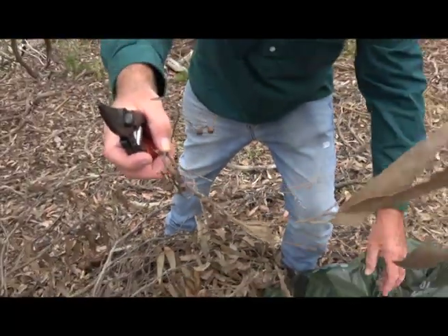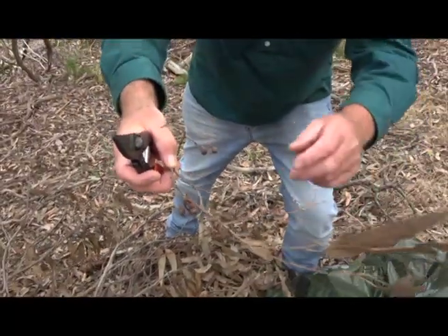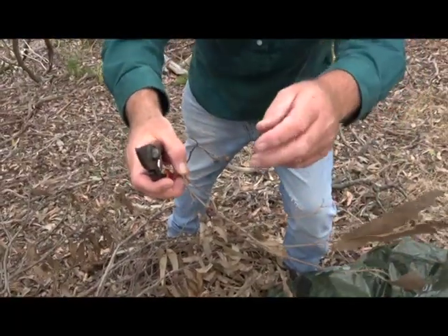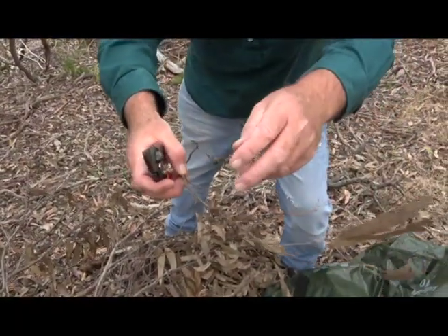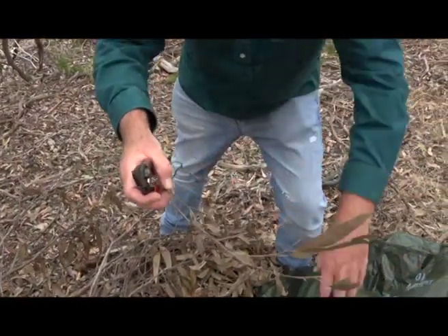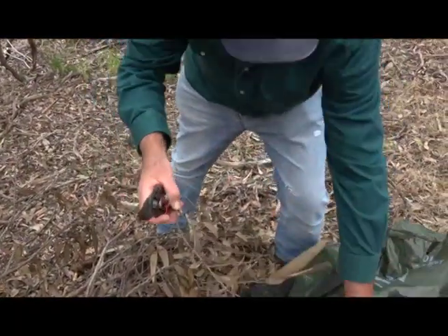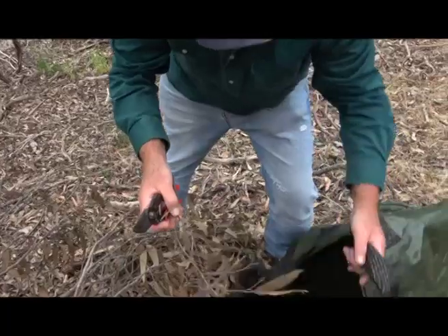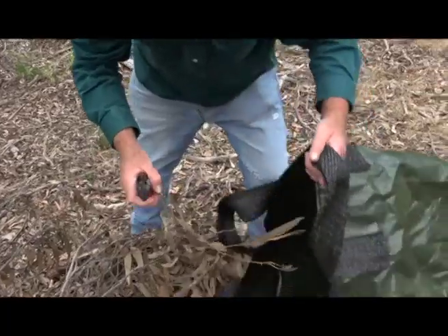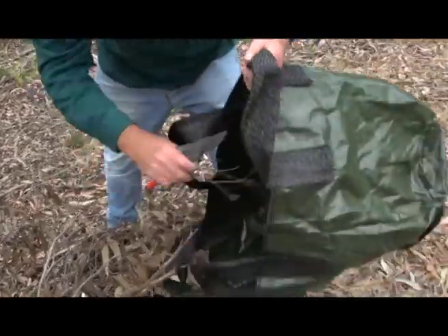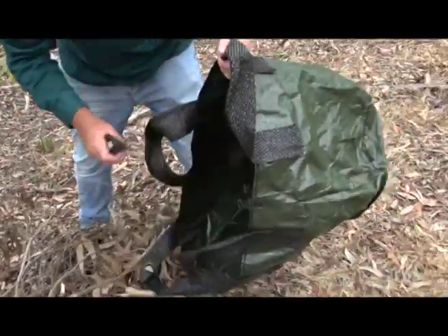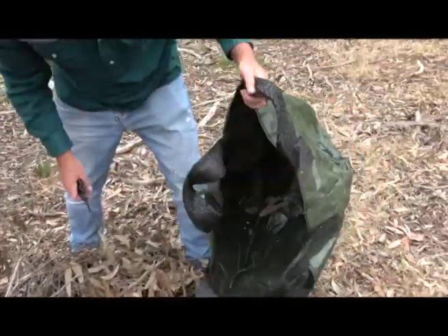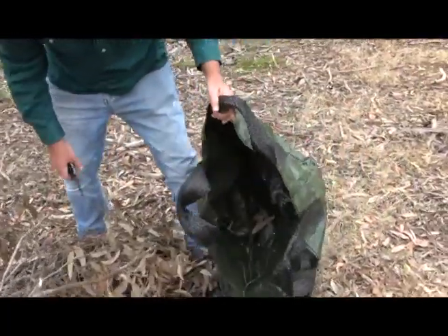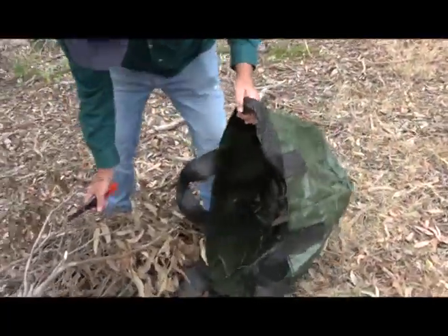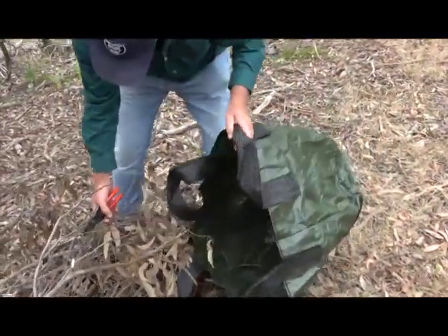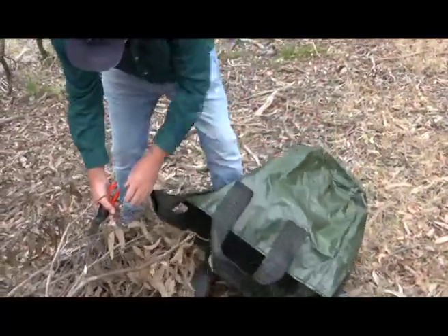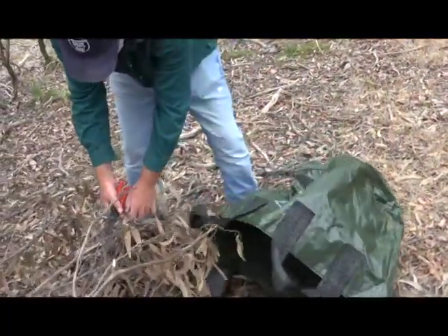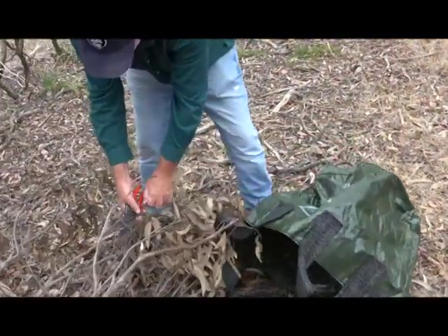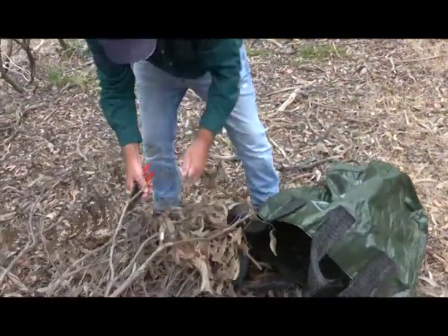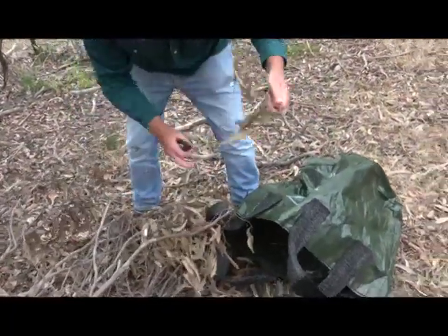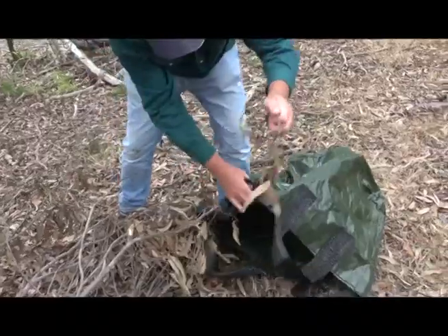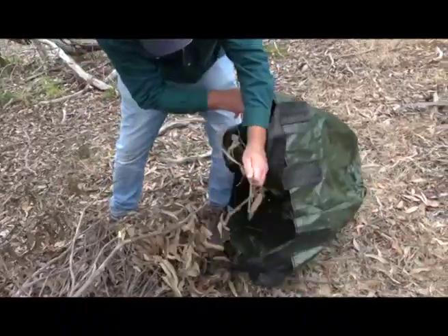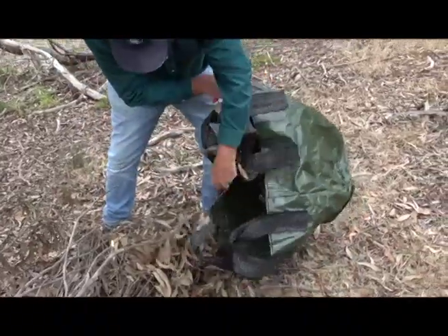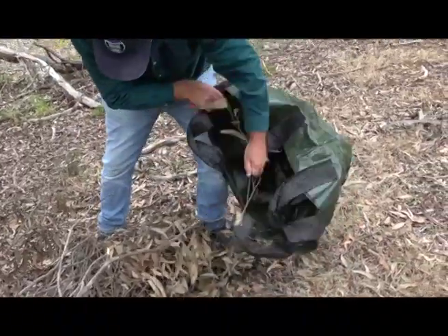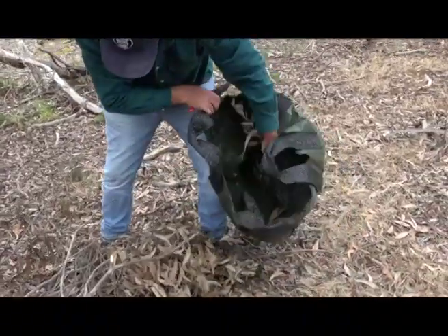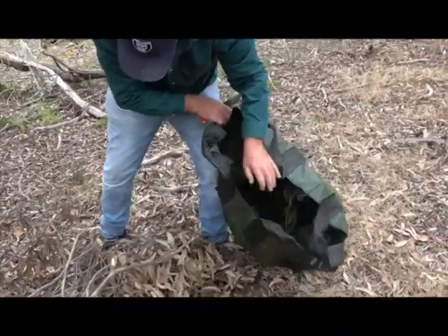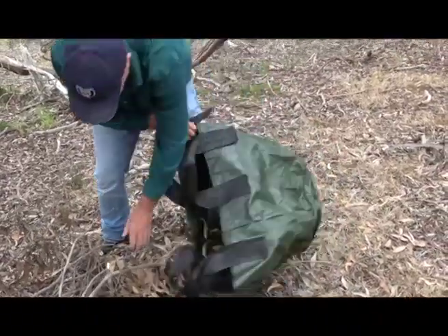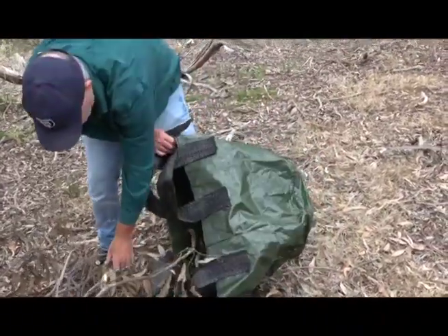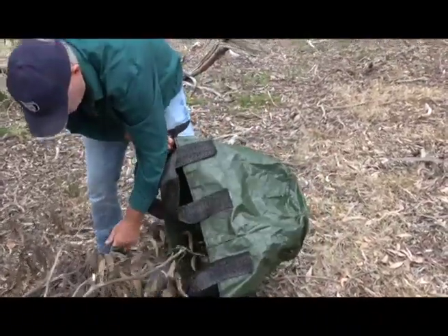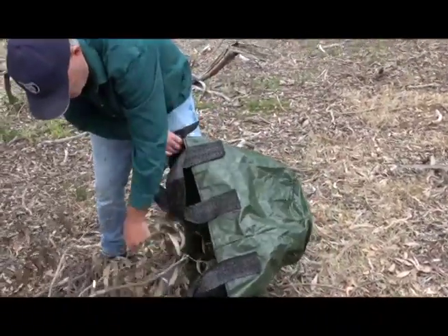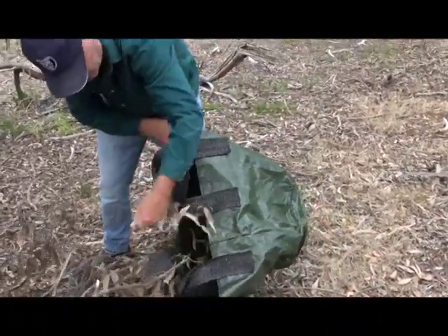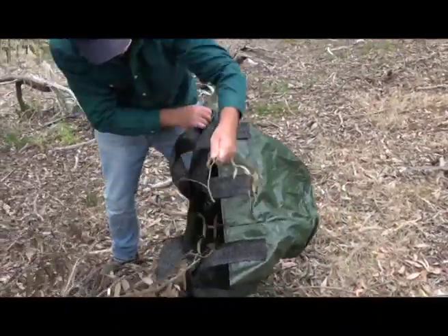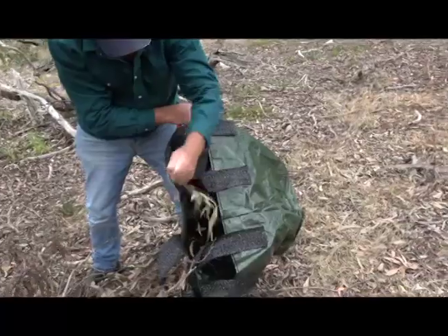They're perfect. What we'll do is load them up in our bag — throw them in here. You just break the branches and throw them in, and we'll harvest them all later on.